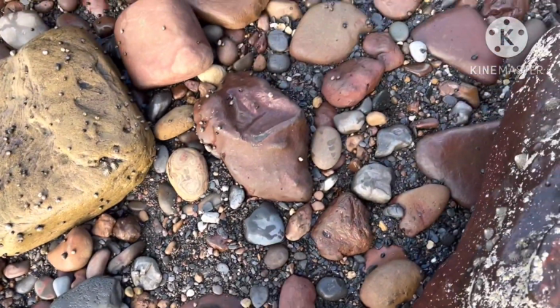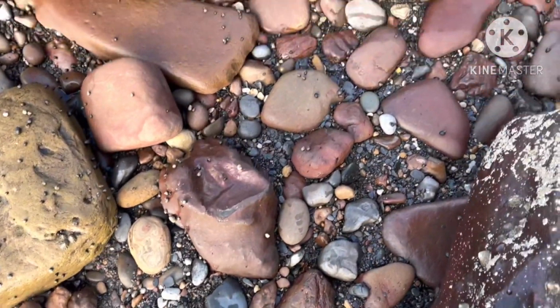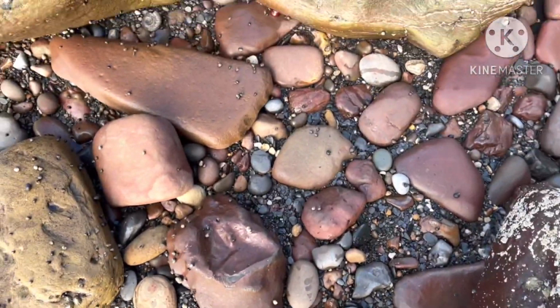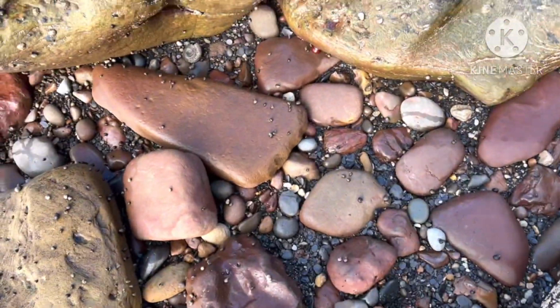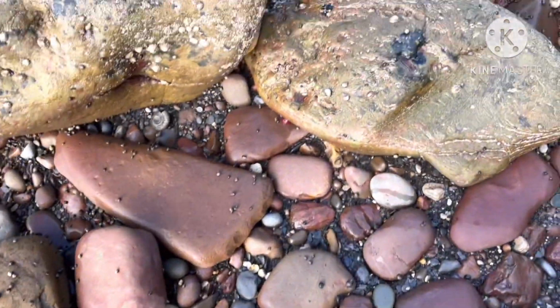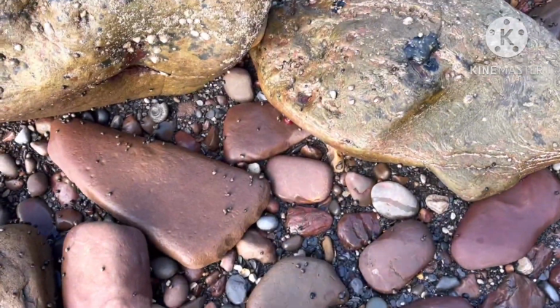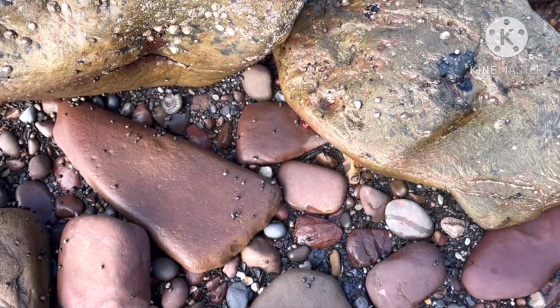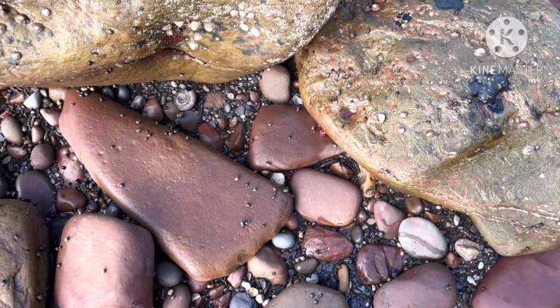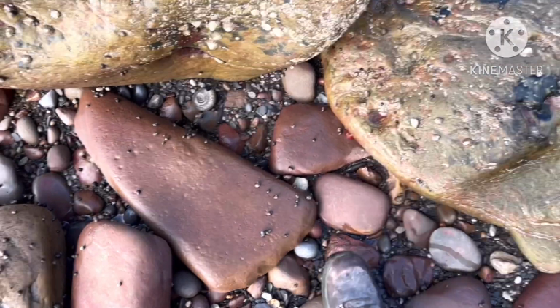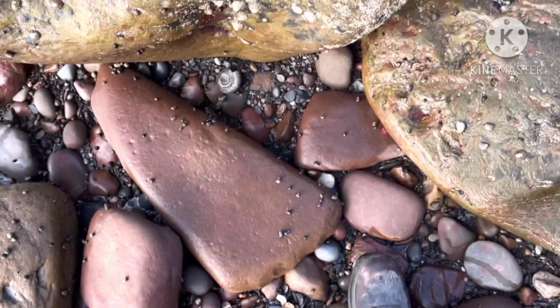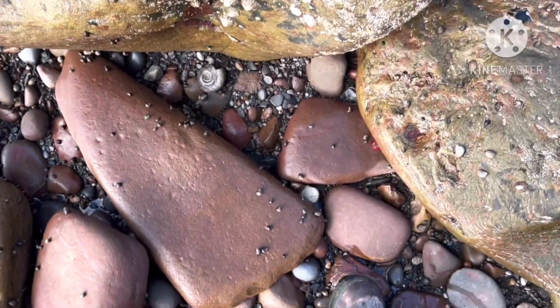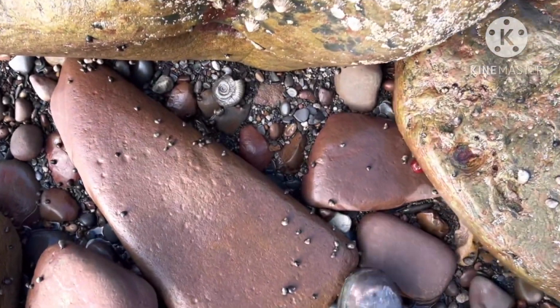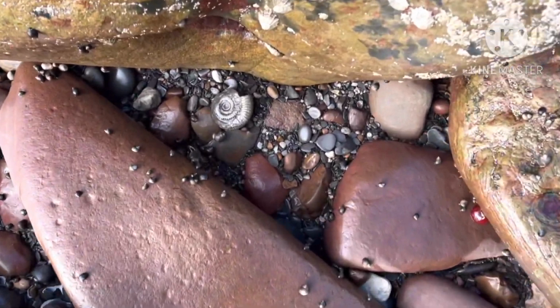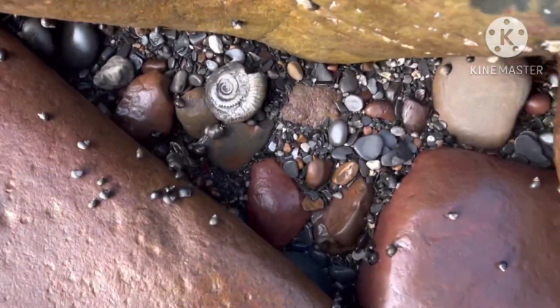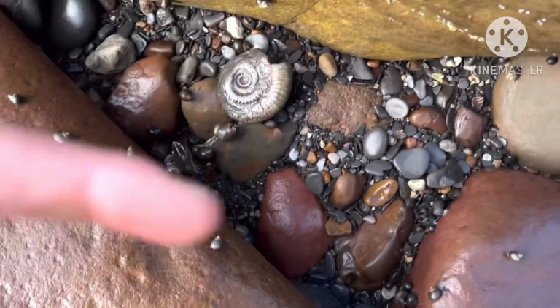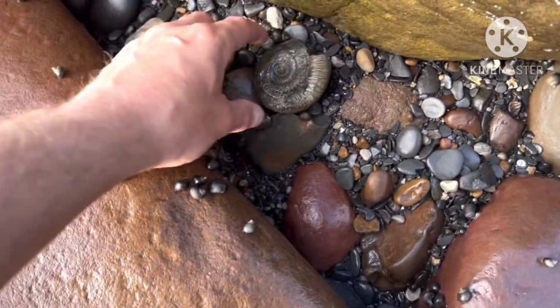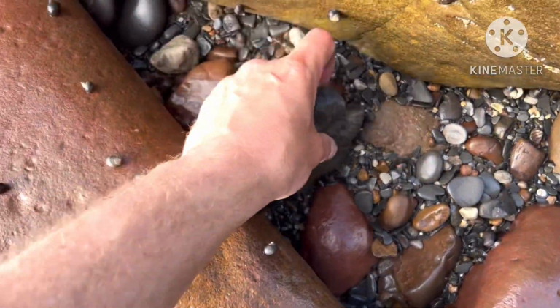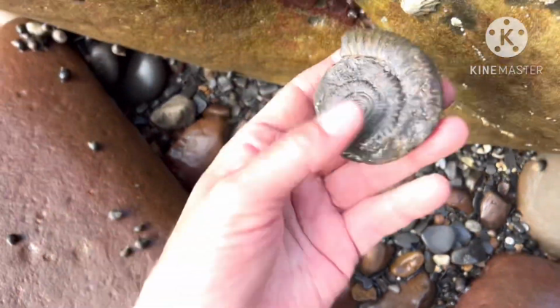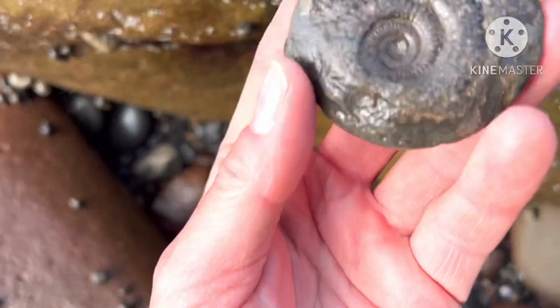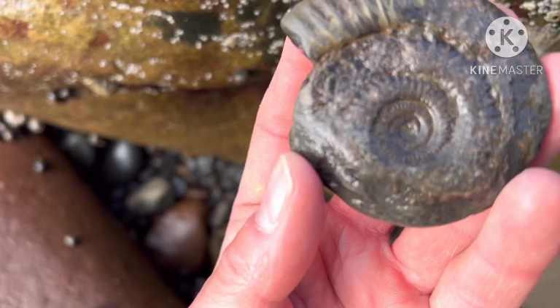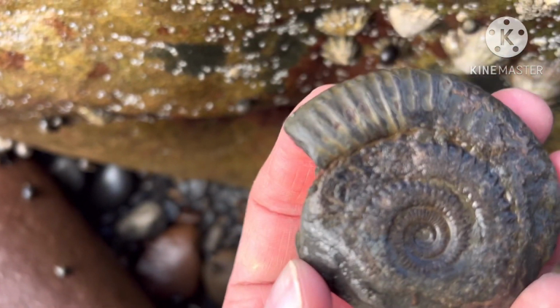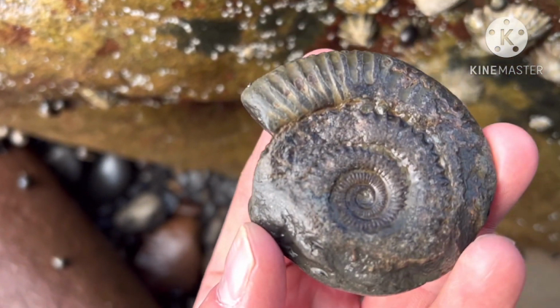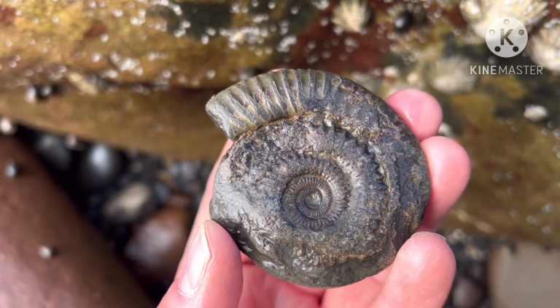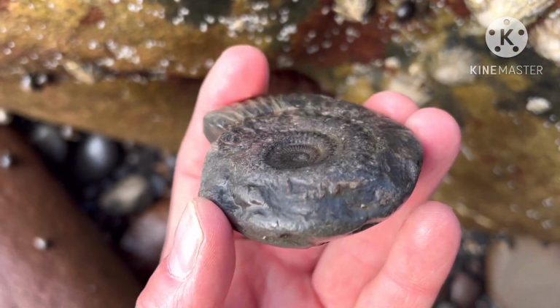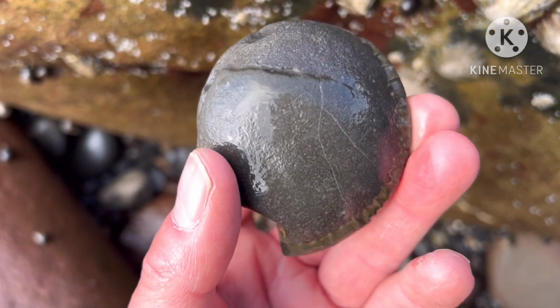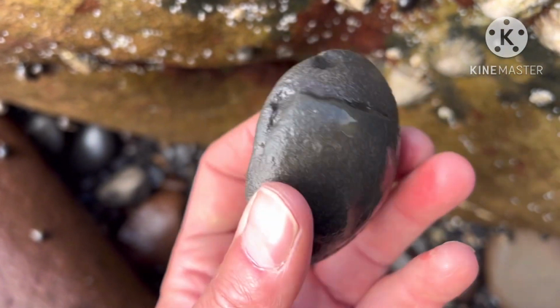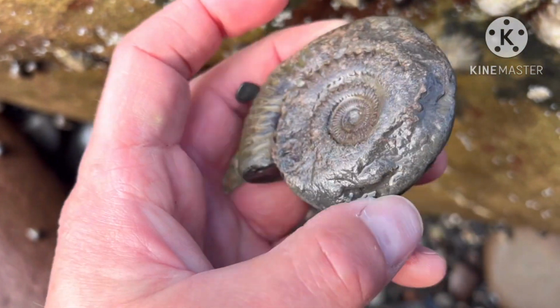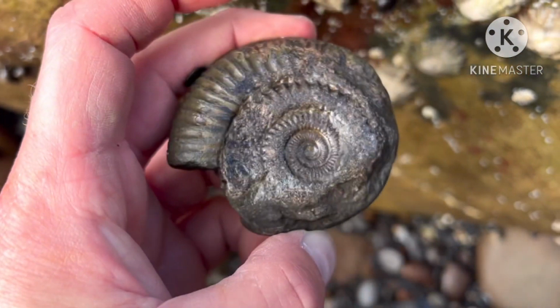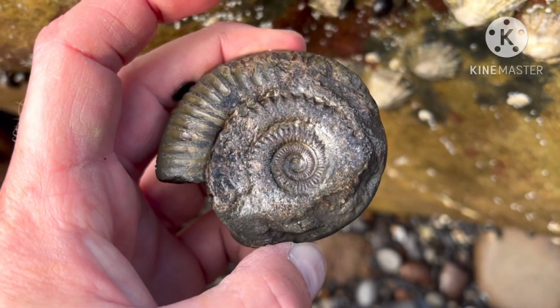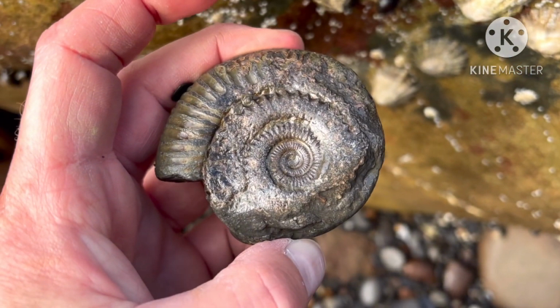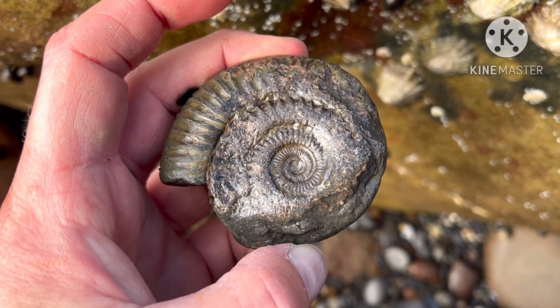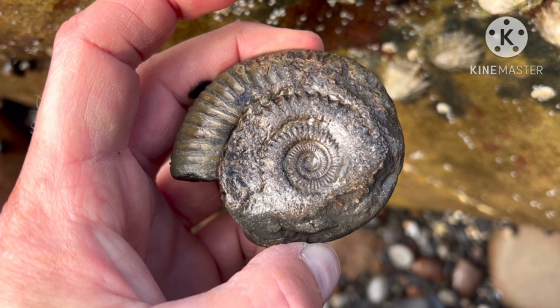Here's an easy one to spot — you can see the fossil right here. It's a bit worn but nice, definitely one to keep.